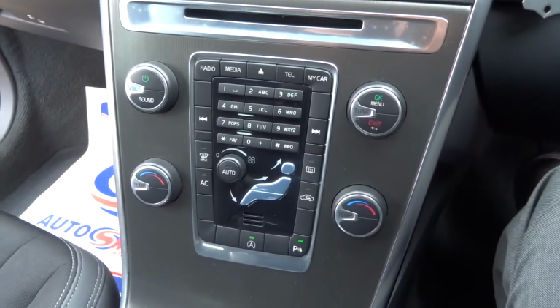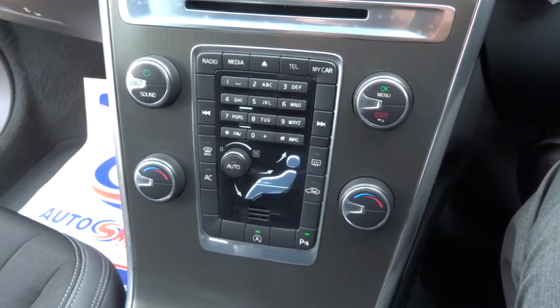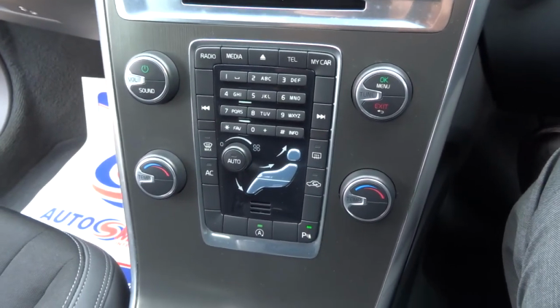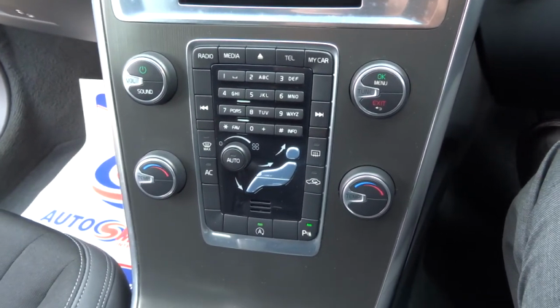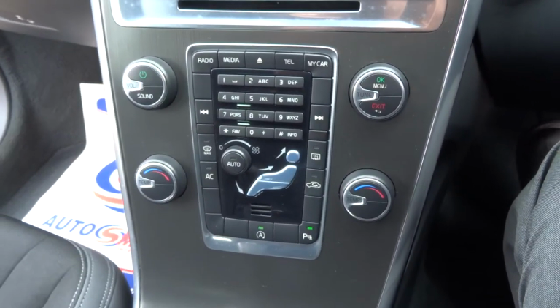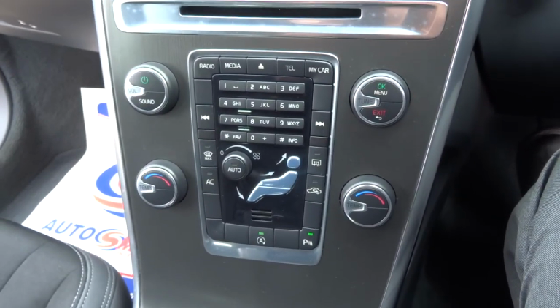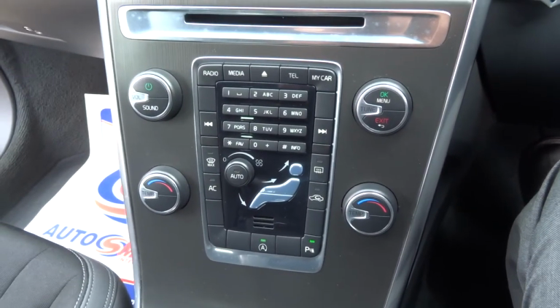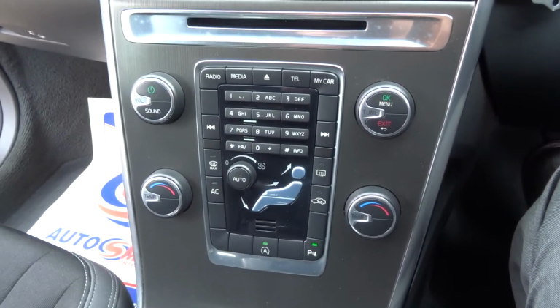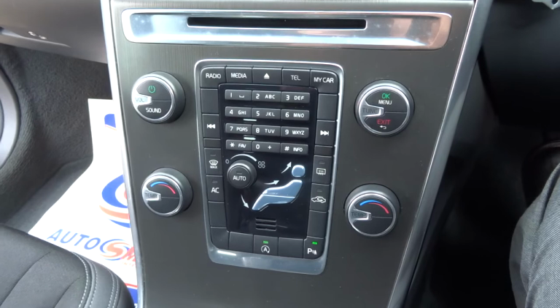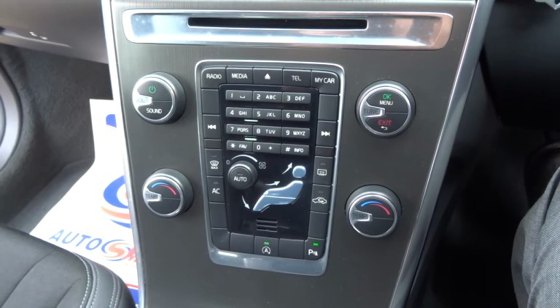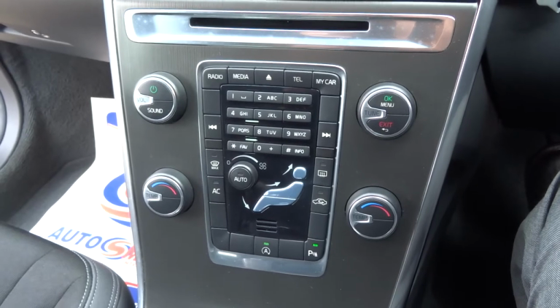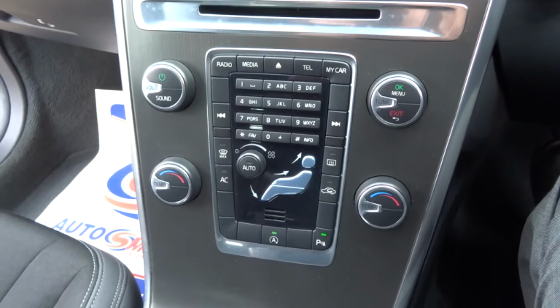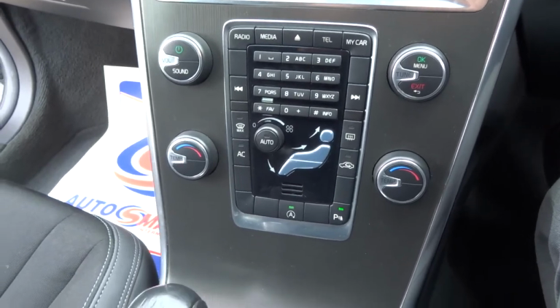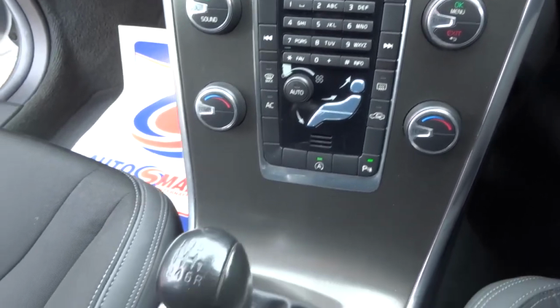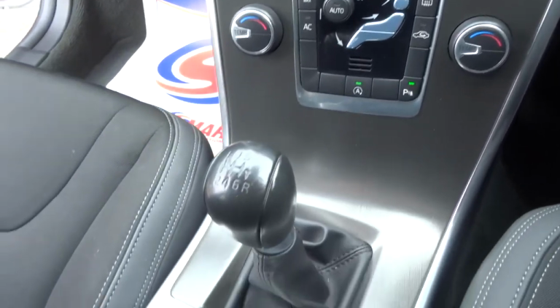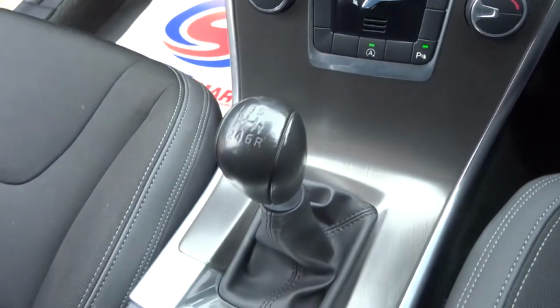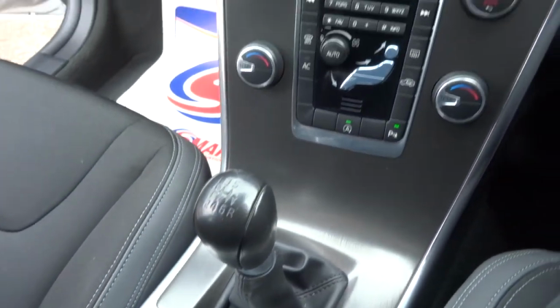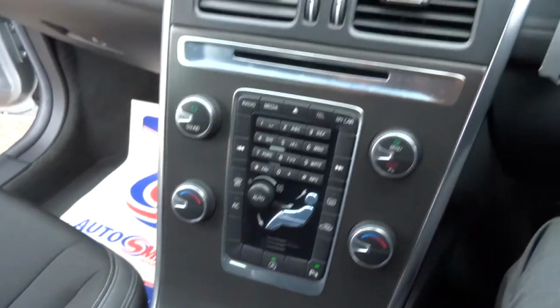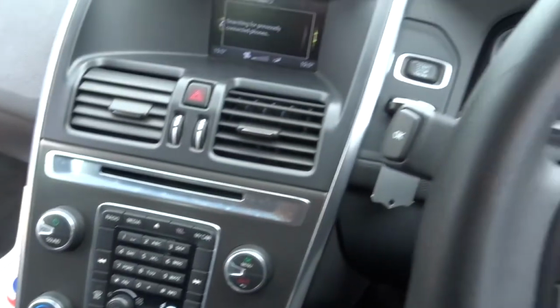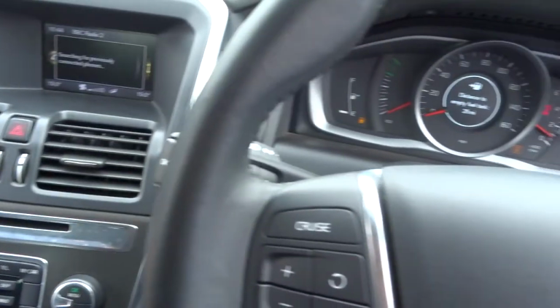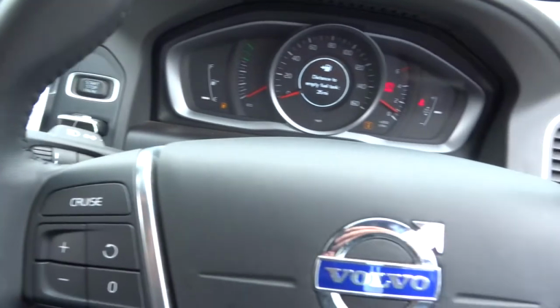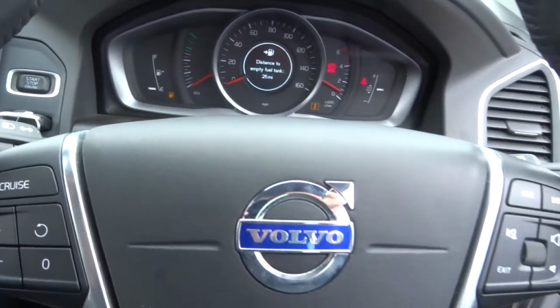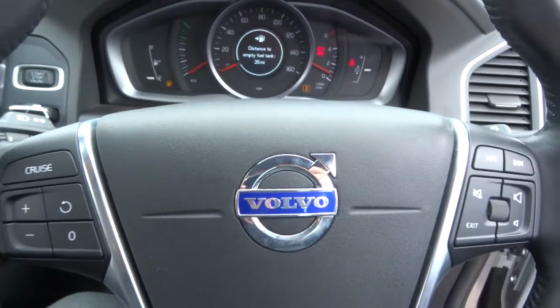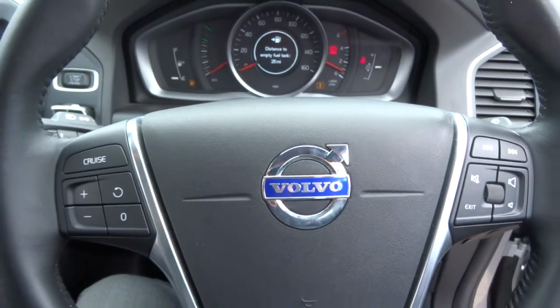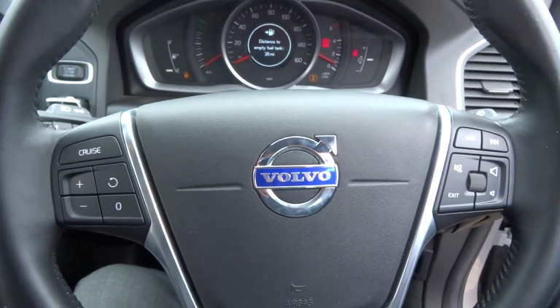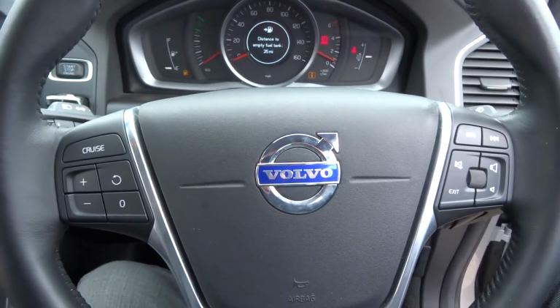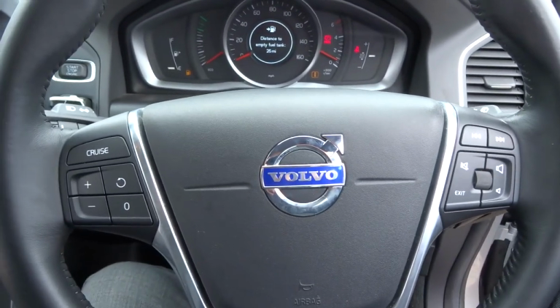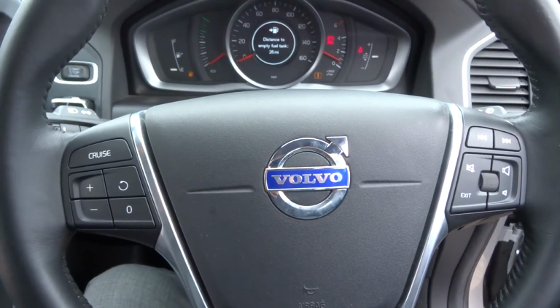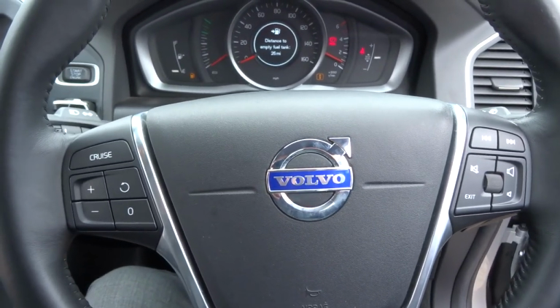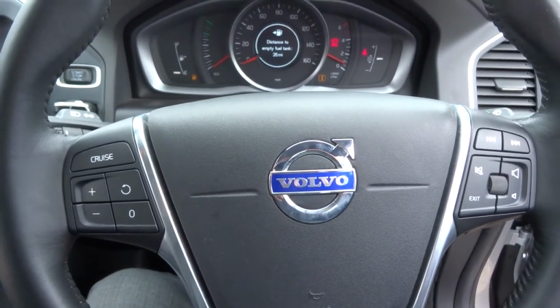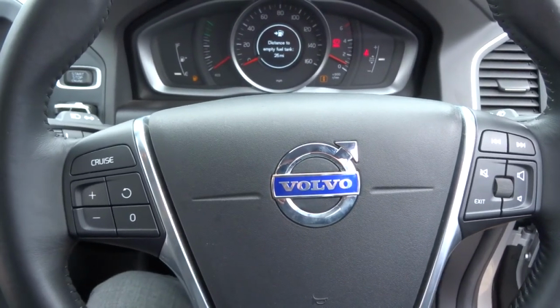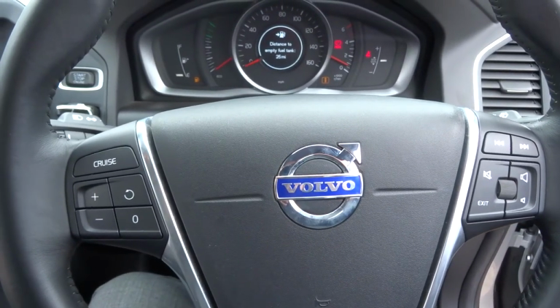It also shows on the media interface — you've got a digital gauge to show you where you are. On the steering wheel itself, we've got cruise control and a multifunctional steering wheel for the media interface.